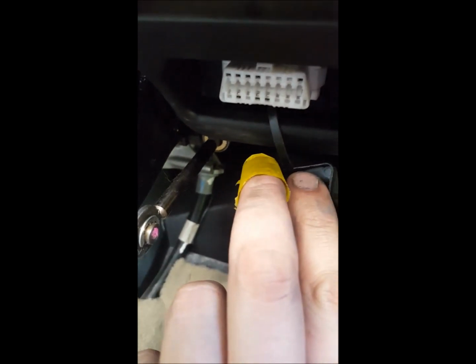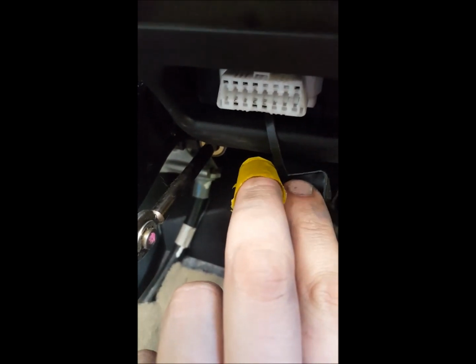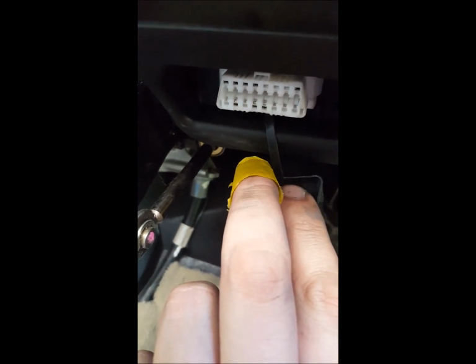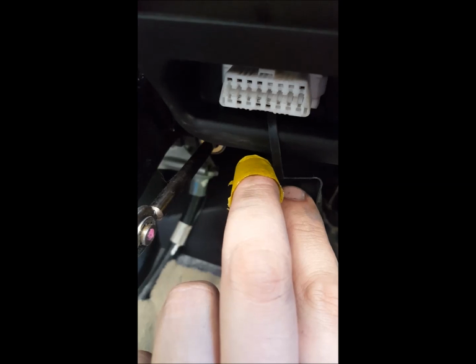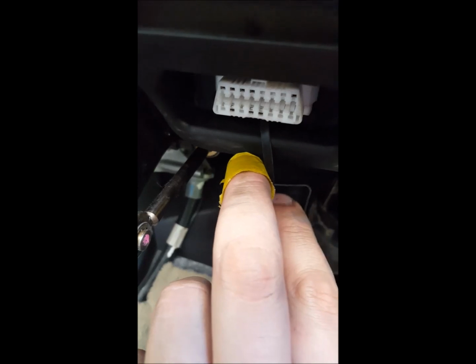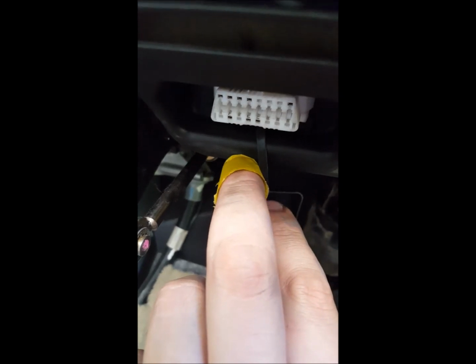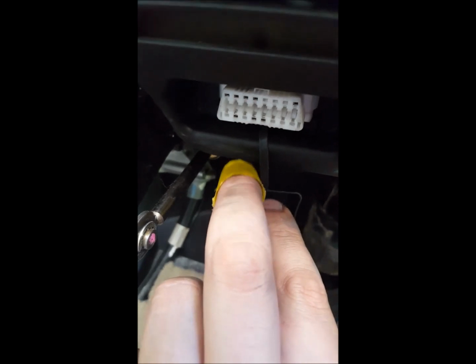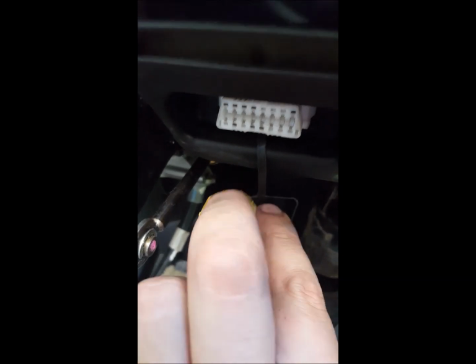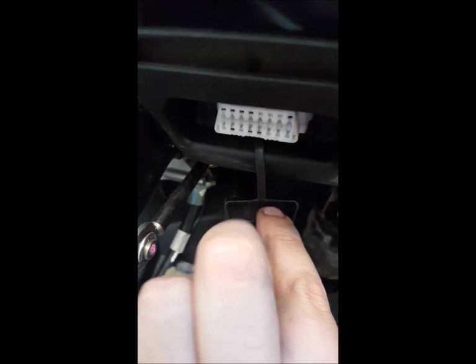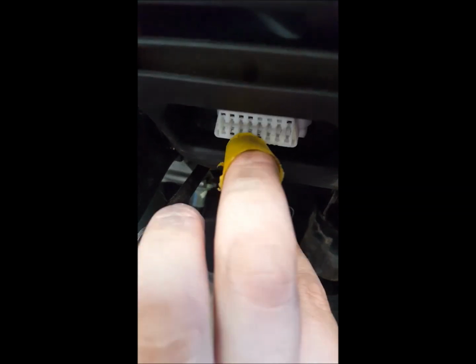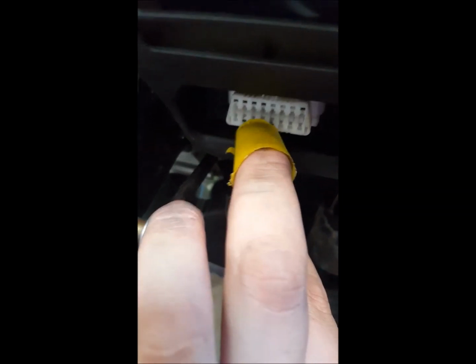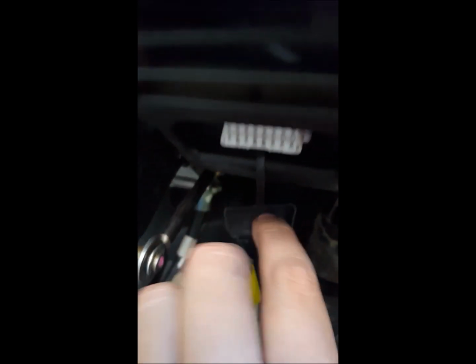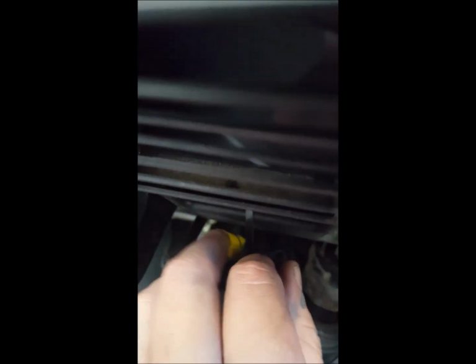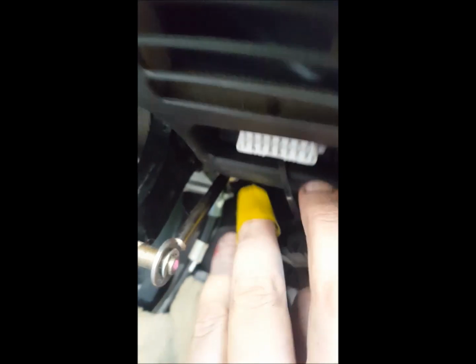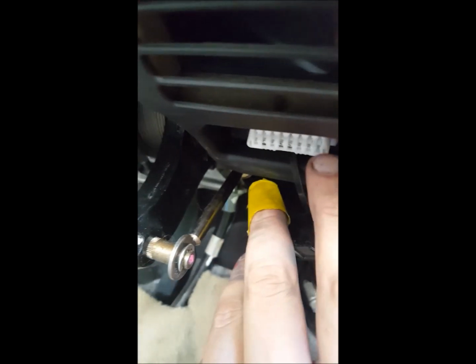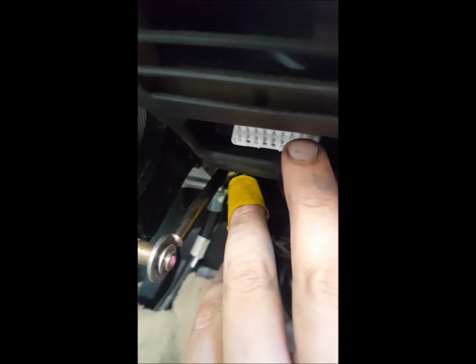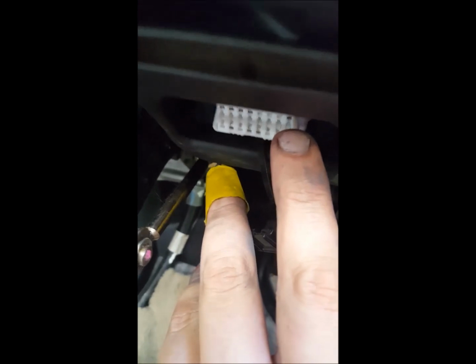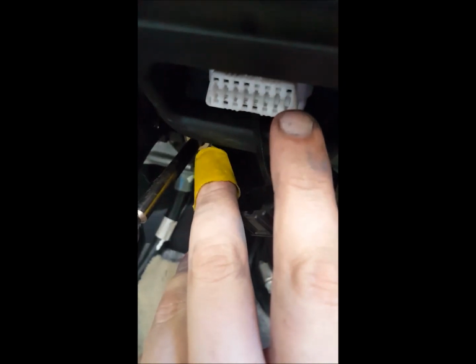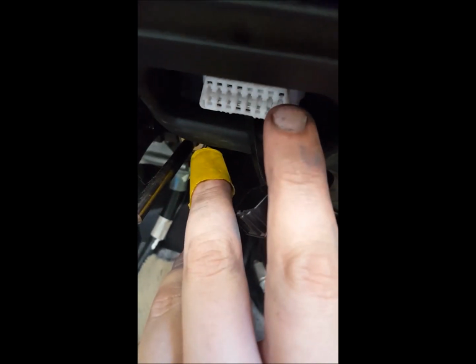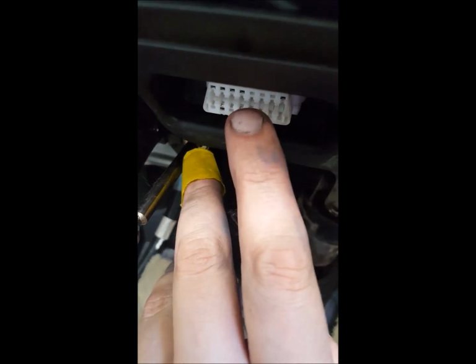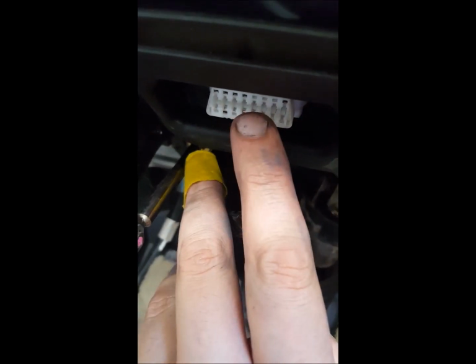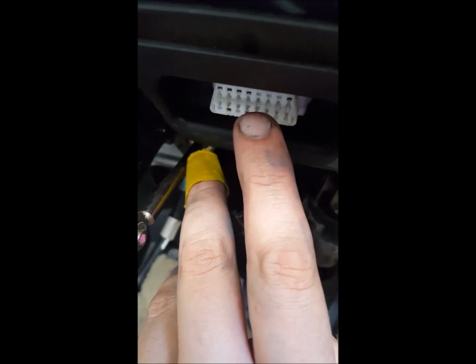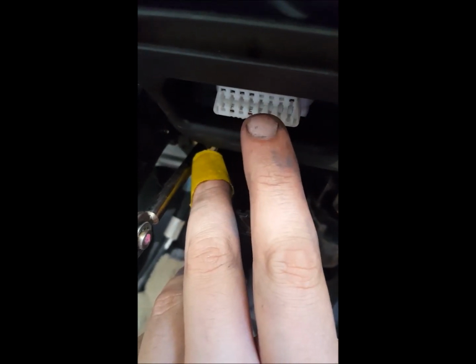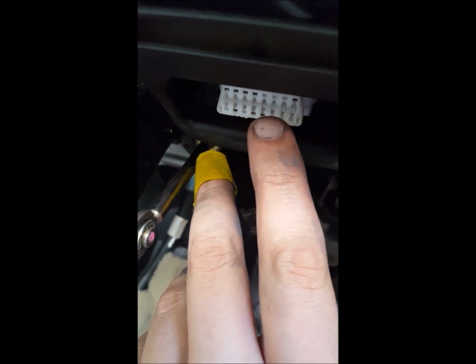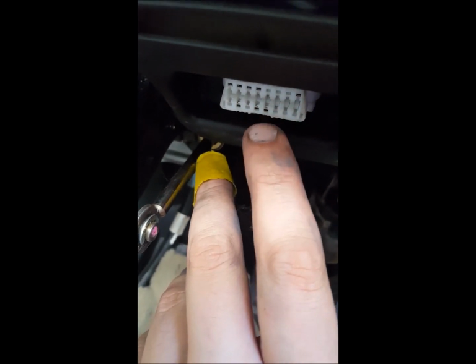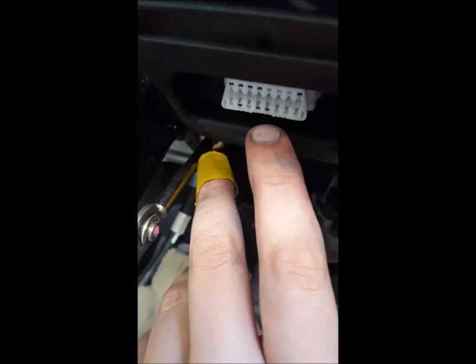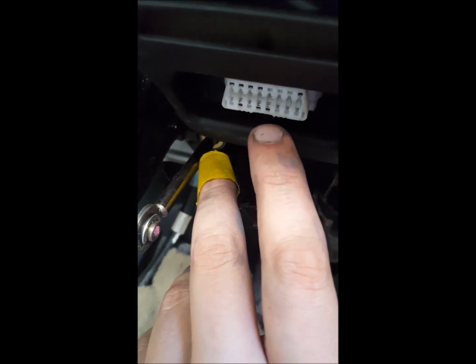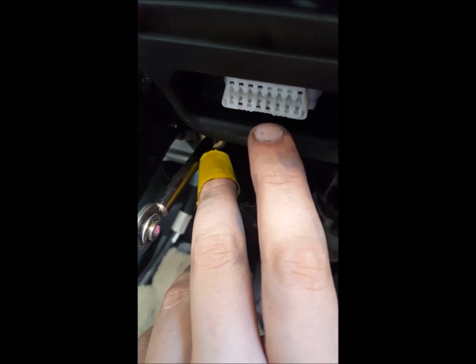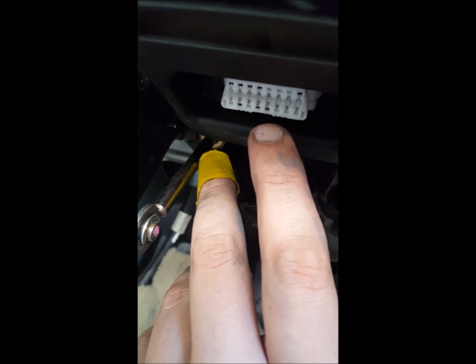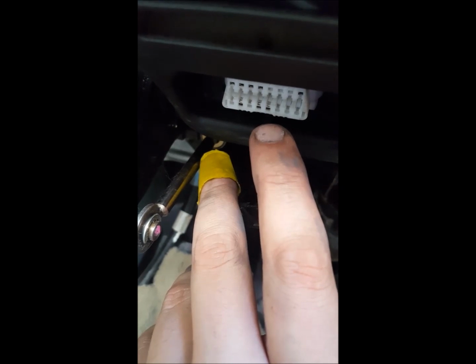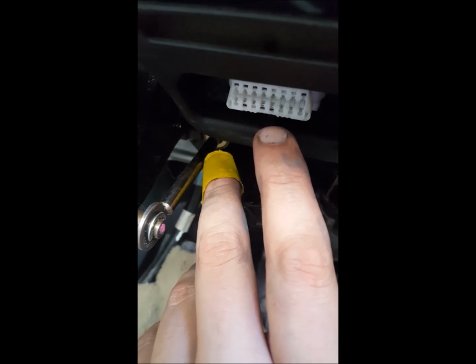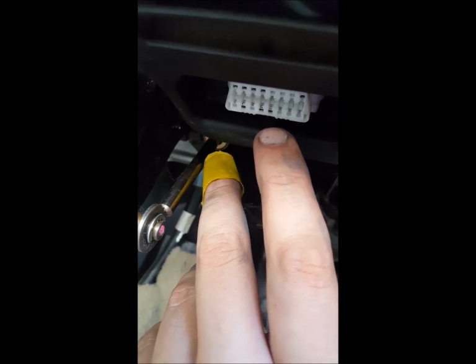Not all the pins are populated as you can see, but you want pin 5 of the top, which is that first one that's populated, and then number 13, which is directly underneath it.